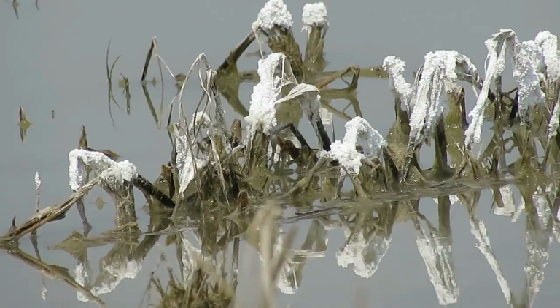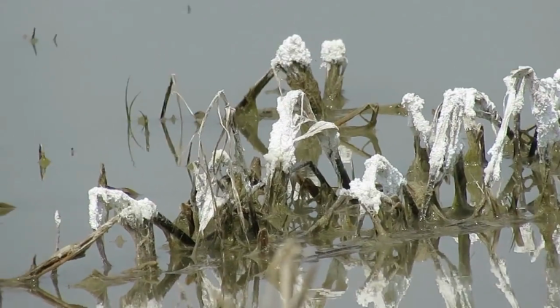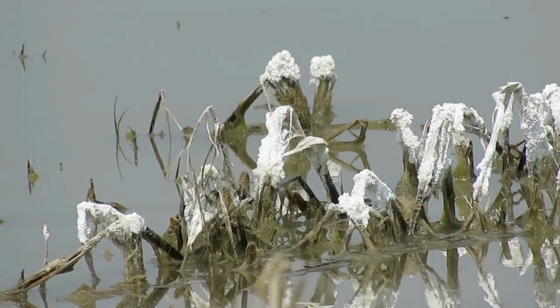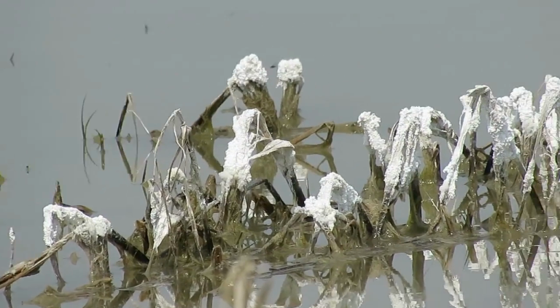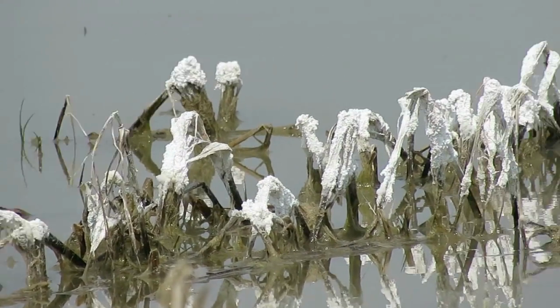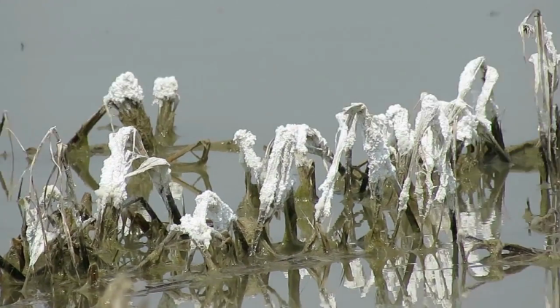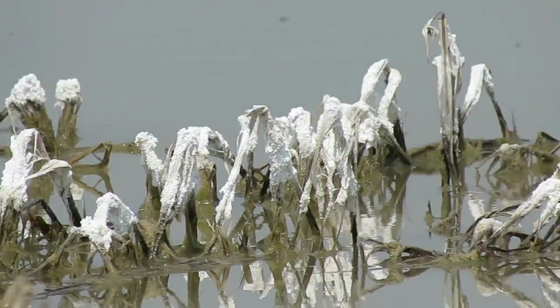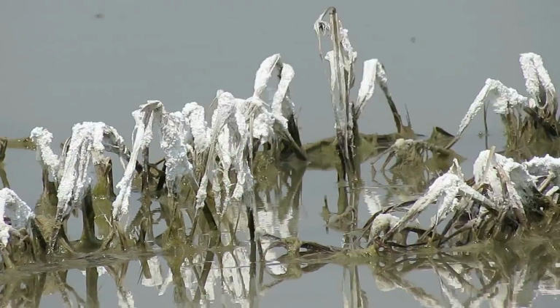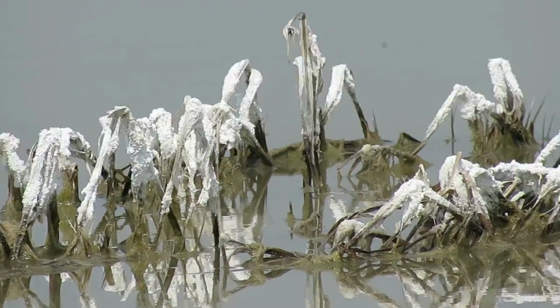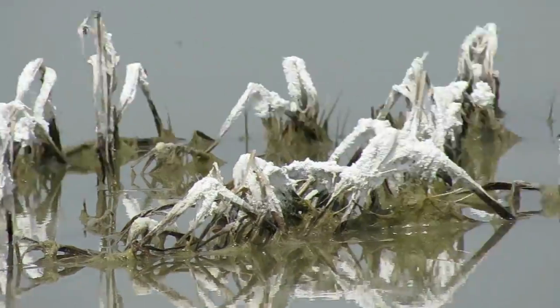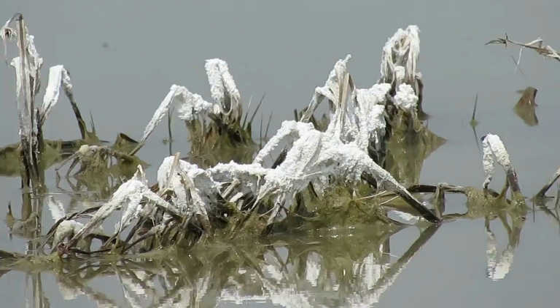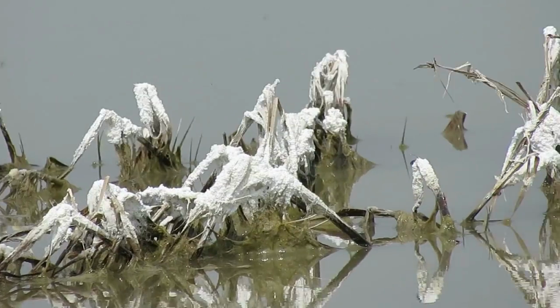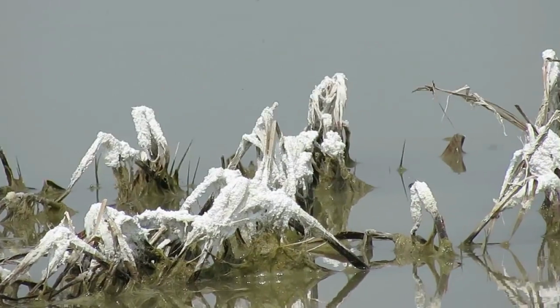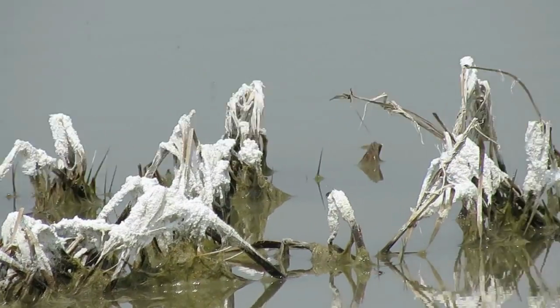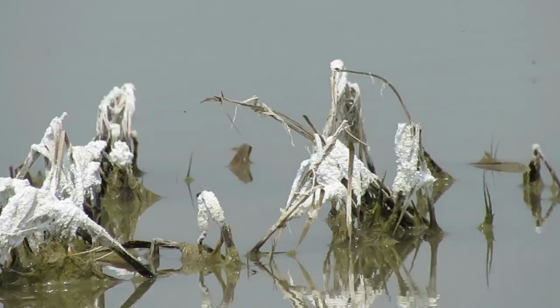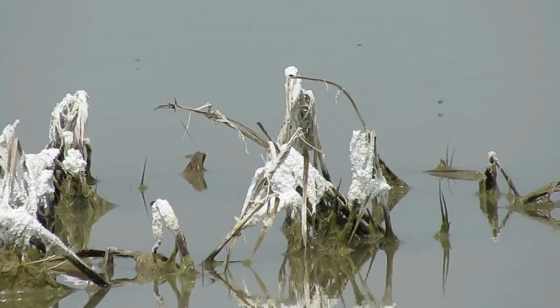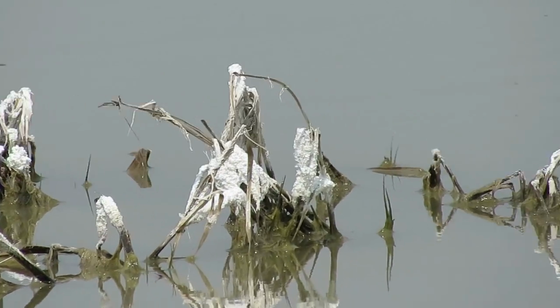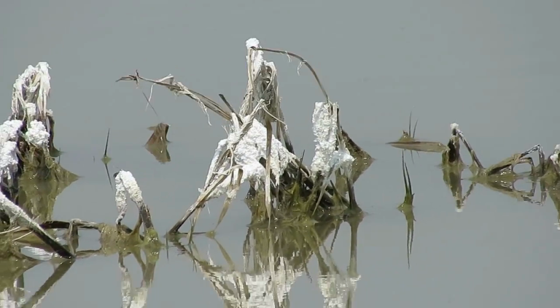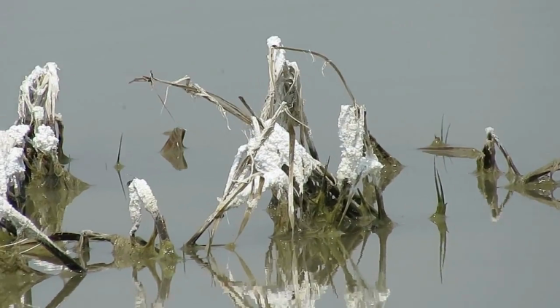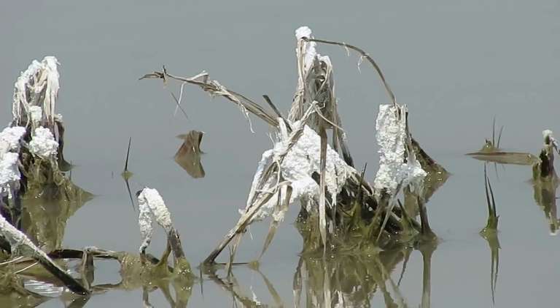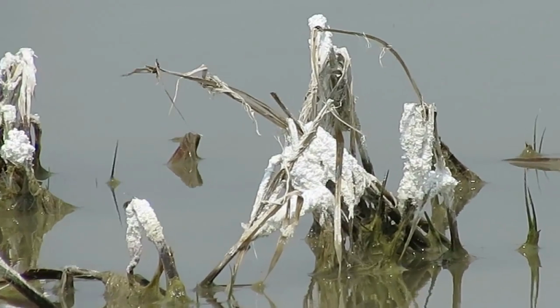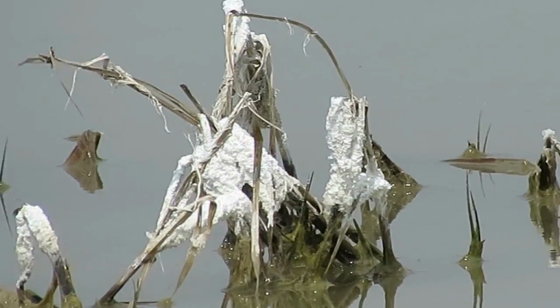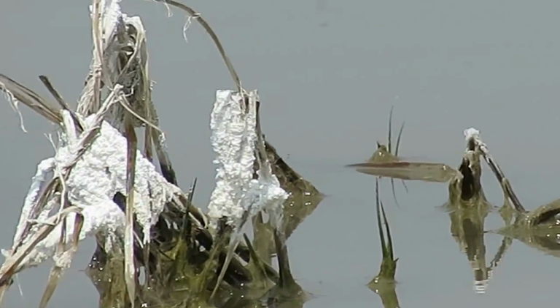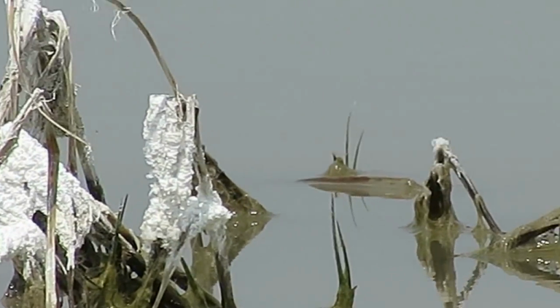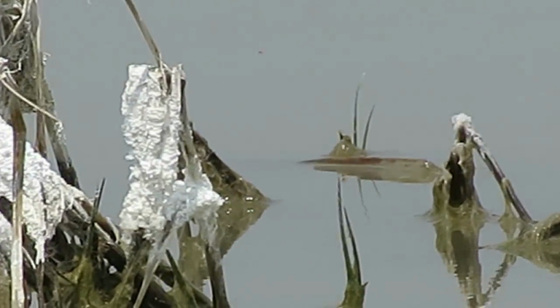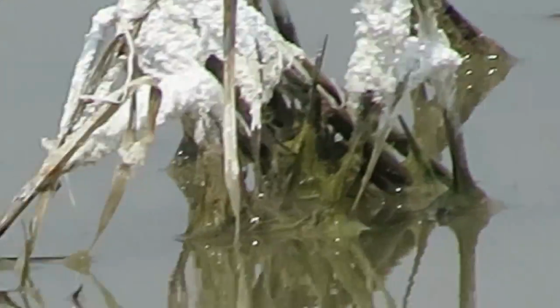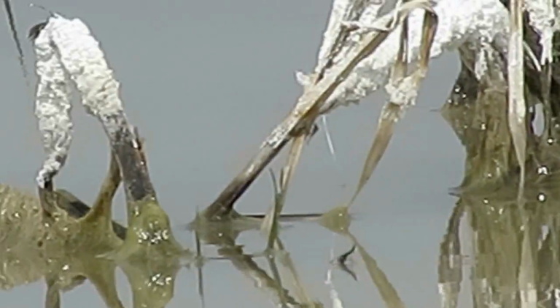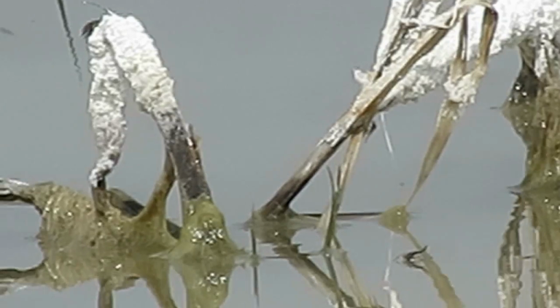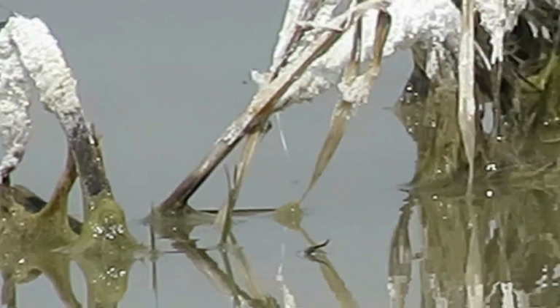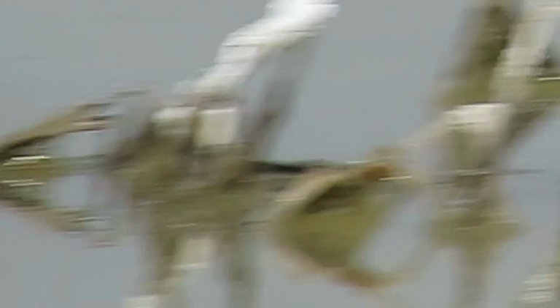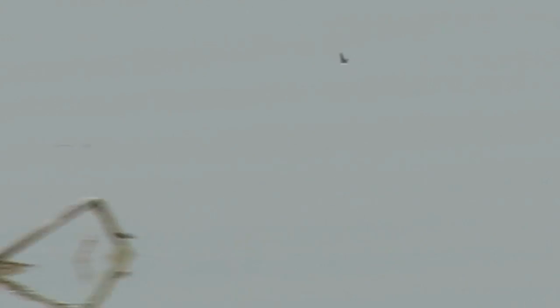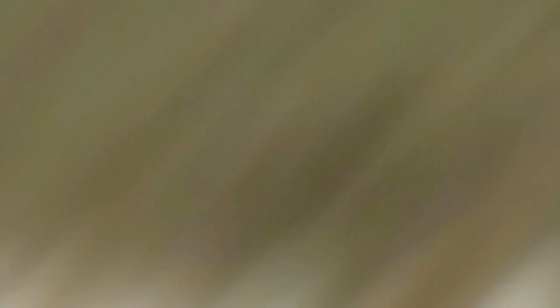You can tell, if it was natural, the stuff wouldn't be on top of these plants. It got on top of the plants and then the plants died. This happened pretty recently.